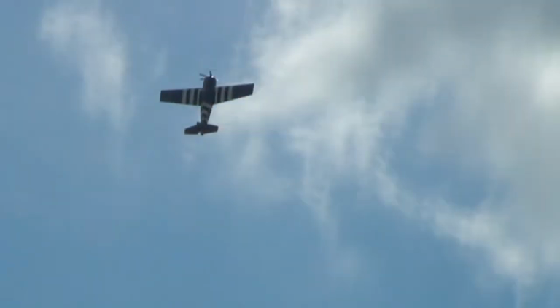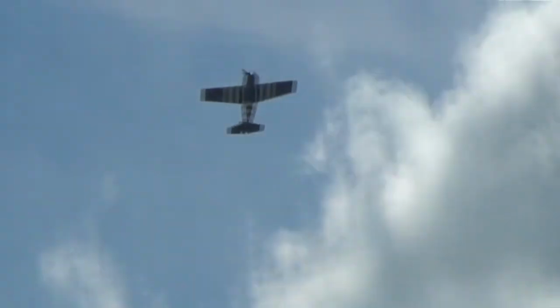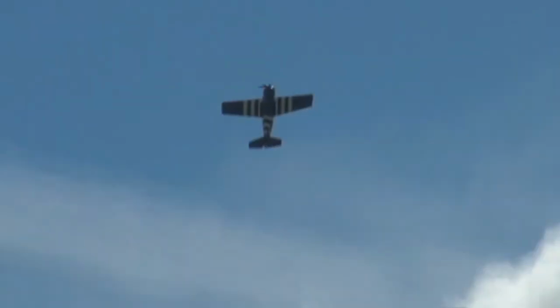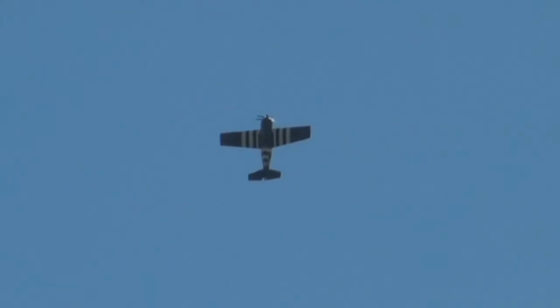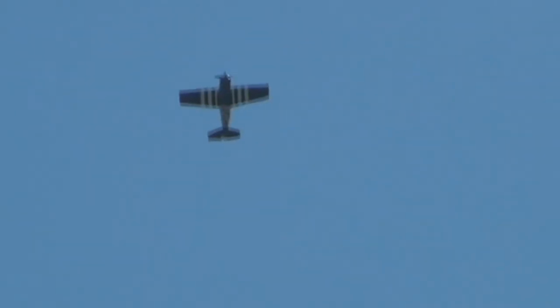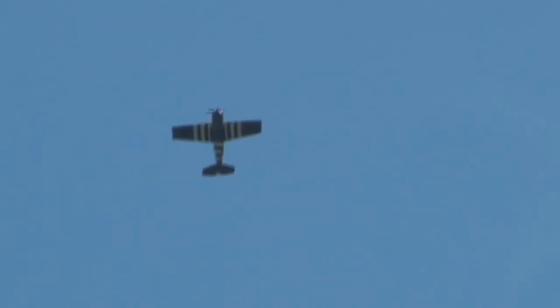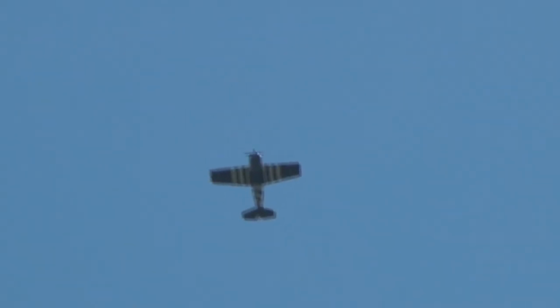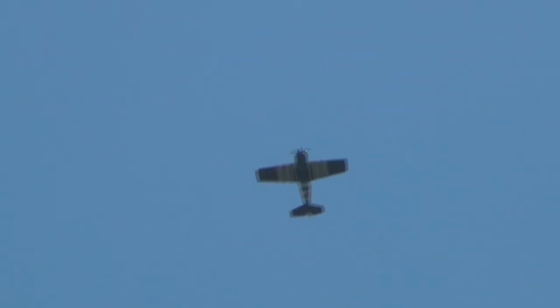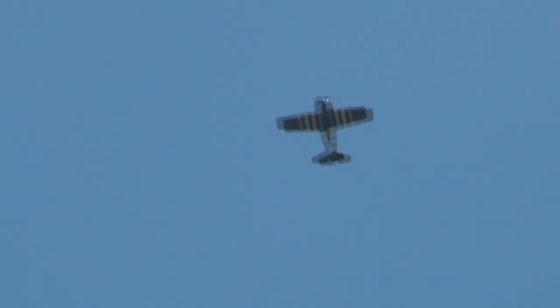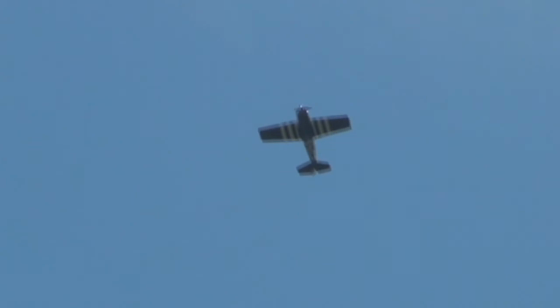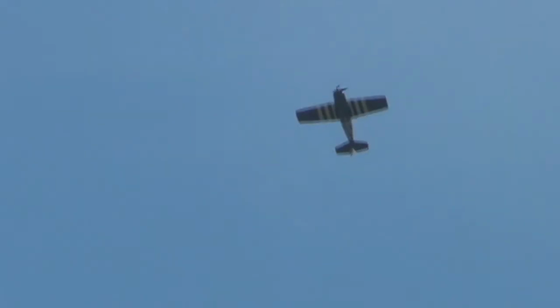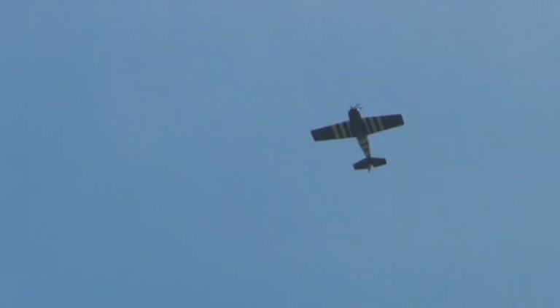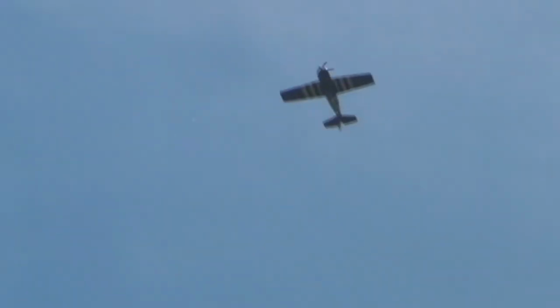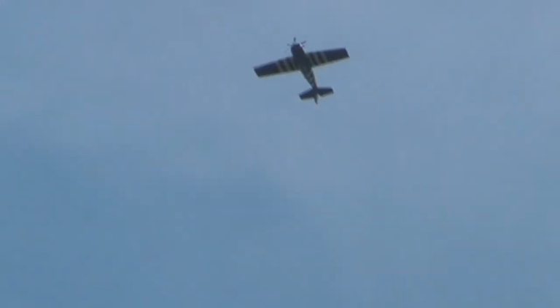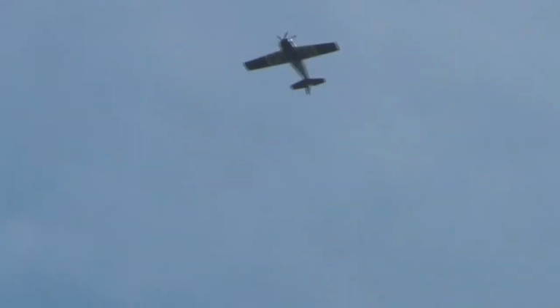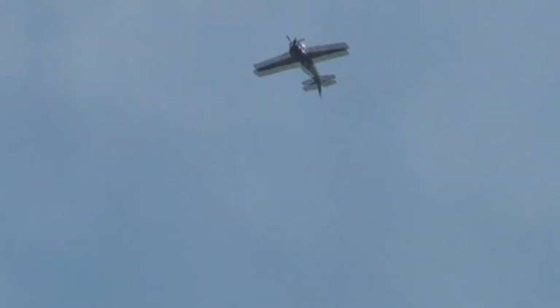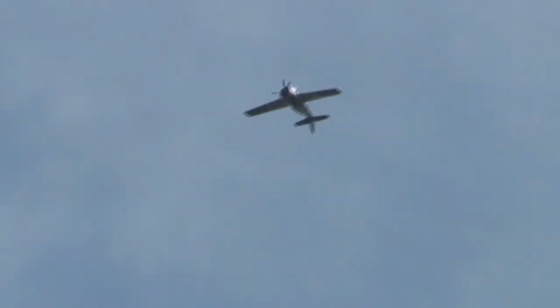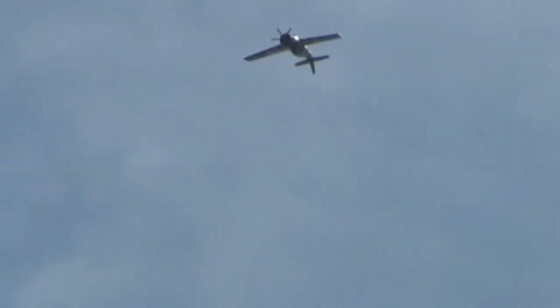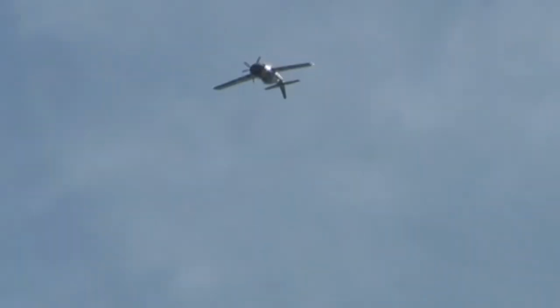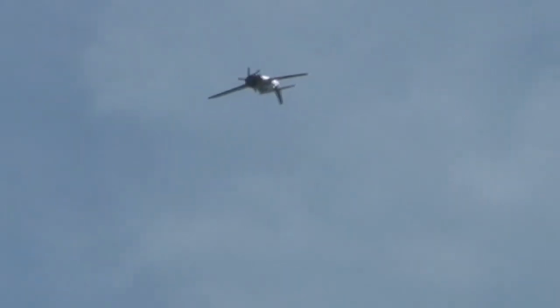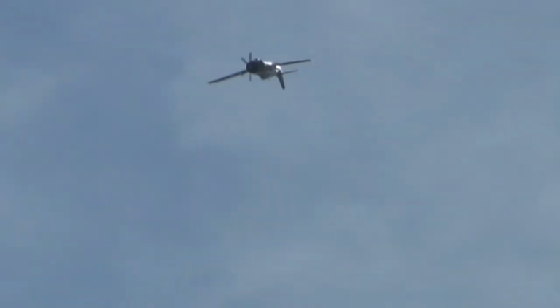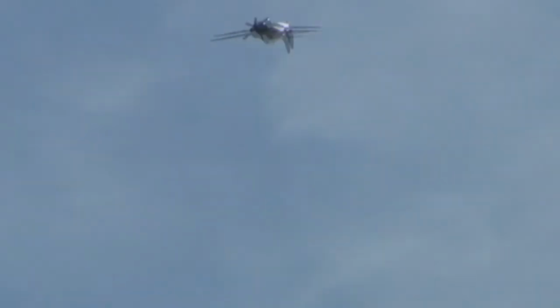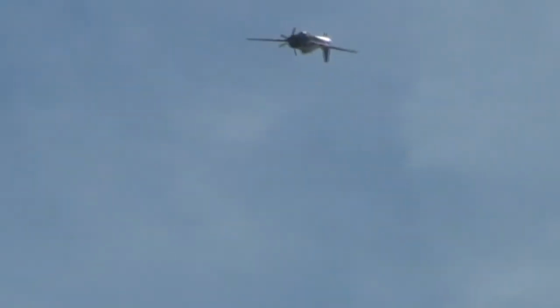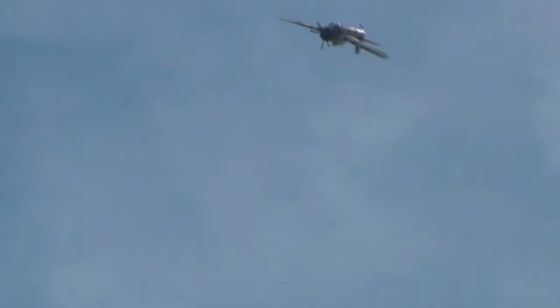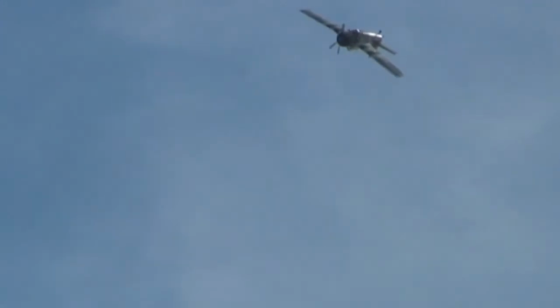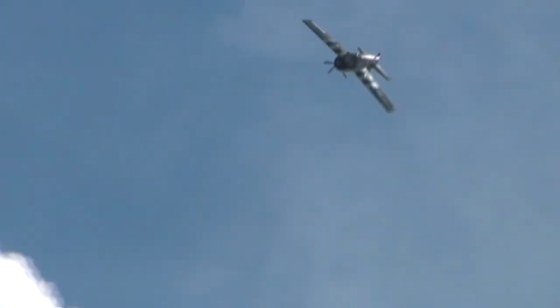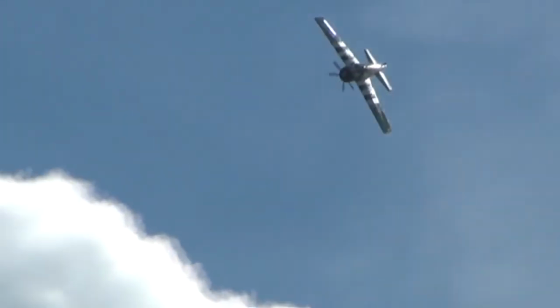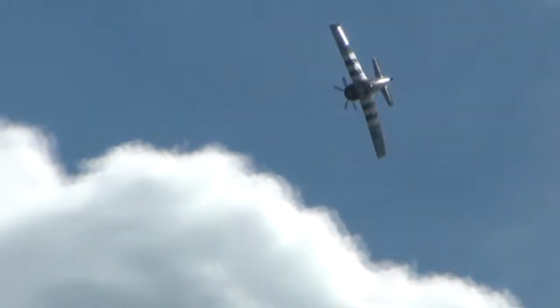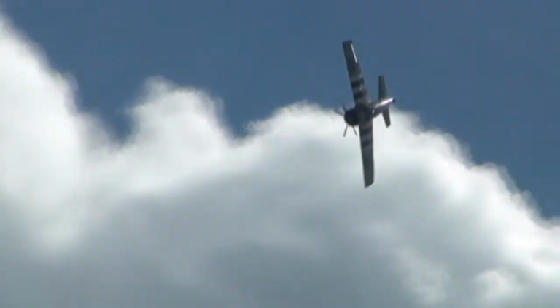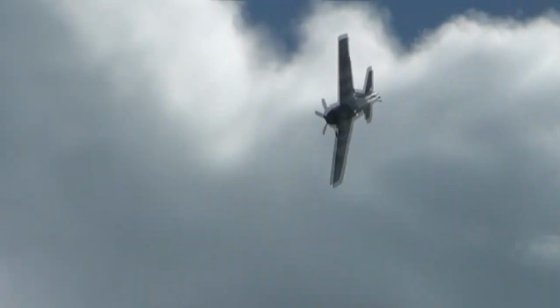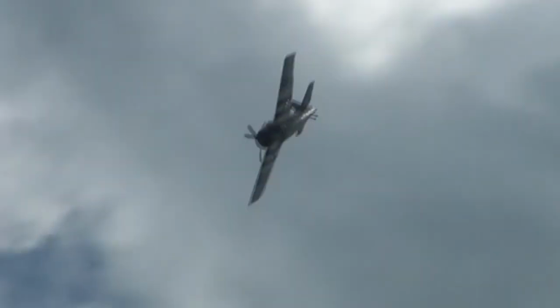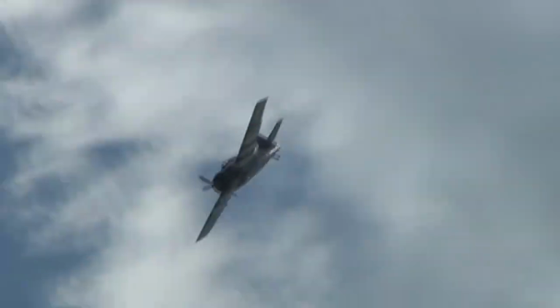There's going to be another account of 1844 Squadron and their successful attacks against the German battleship circuits in the Trondheim fjord in Norway.